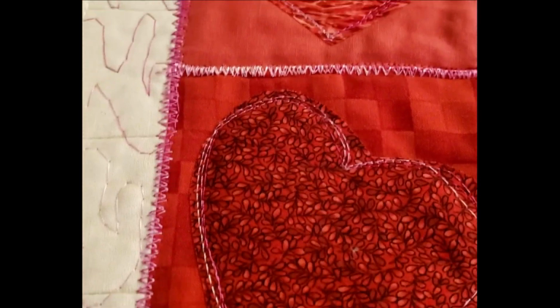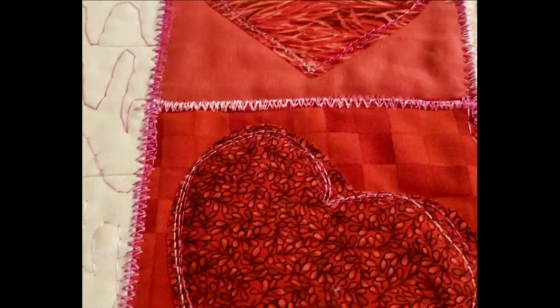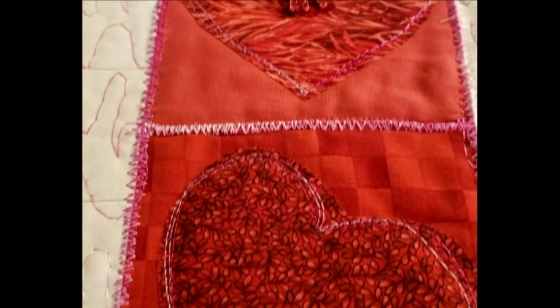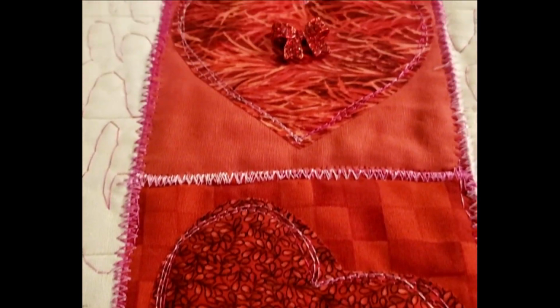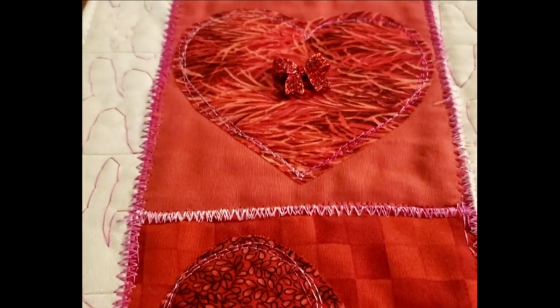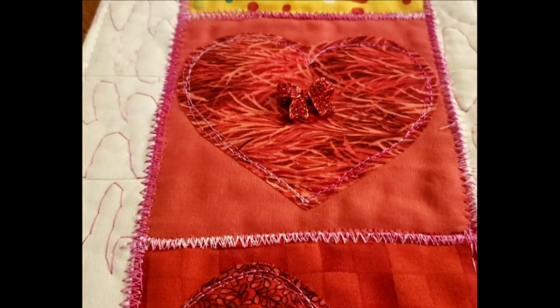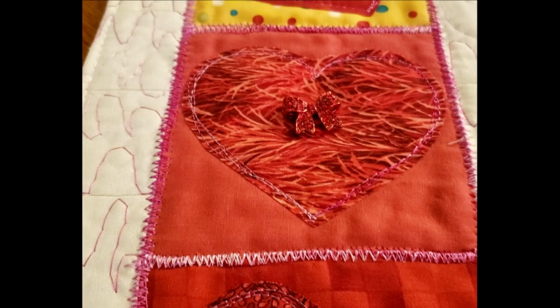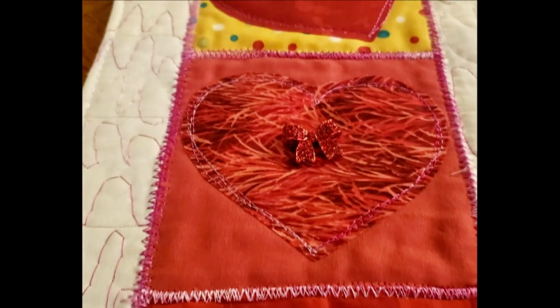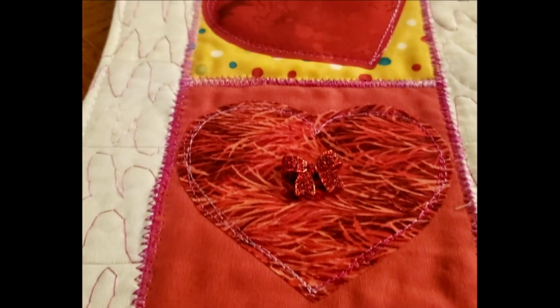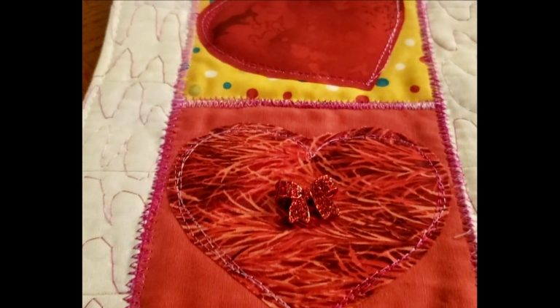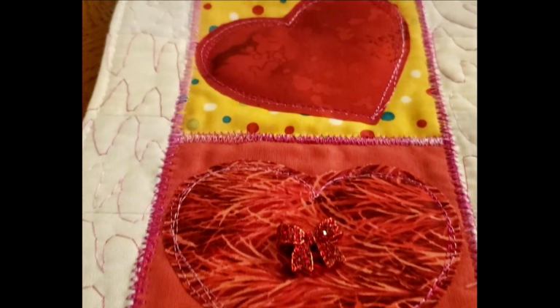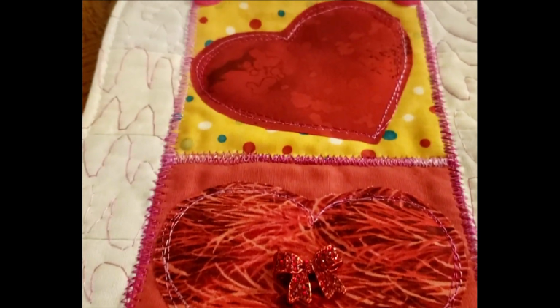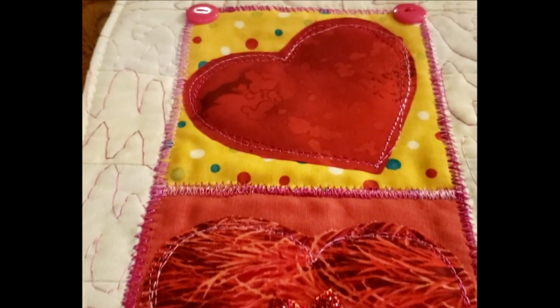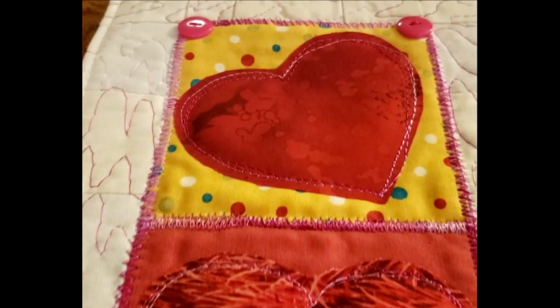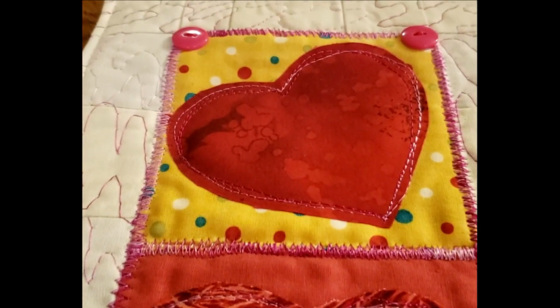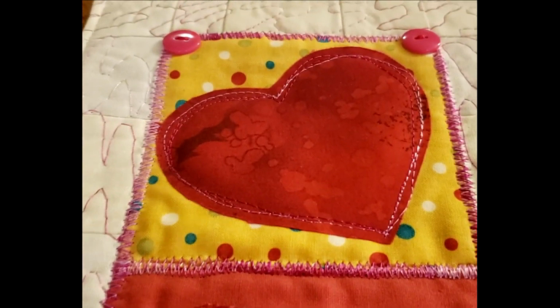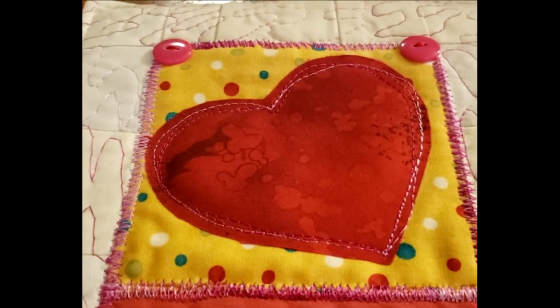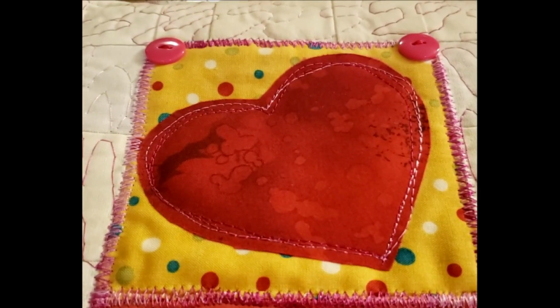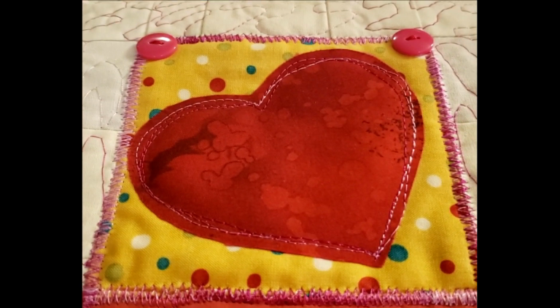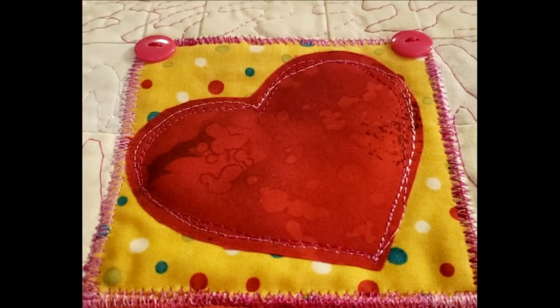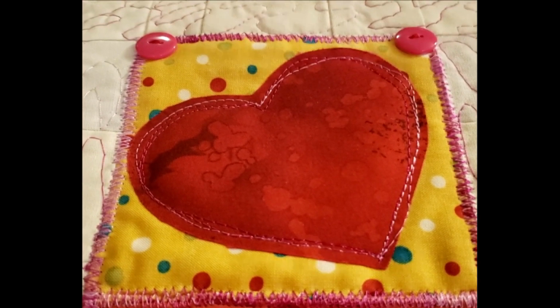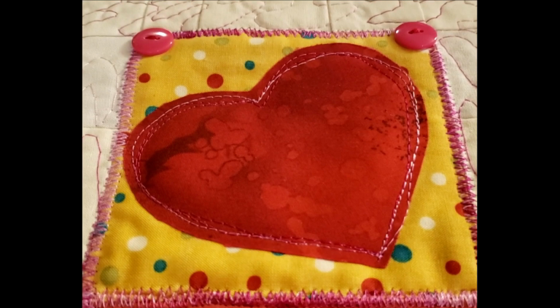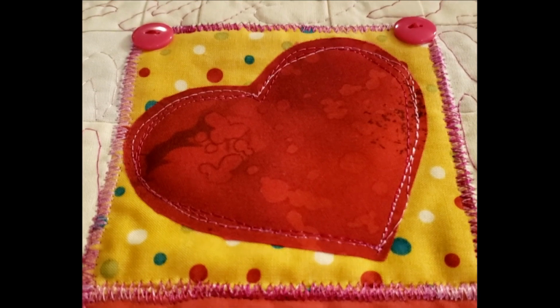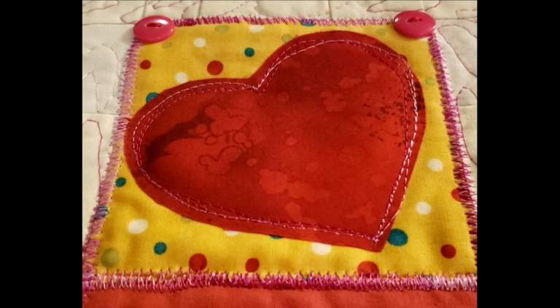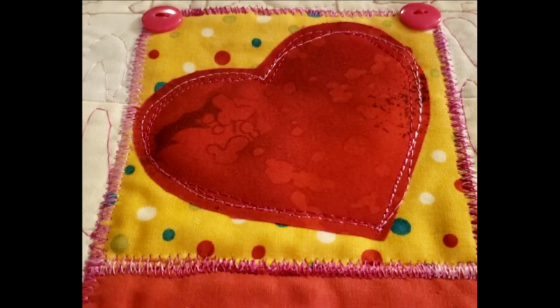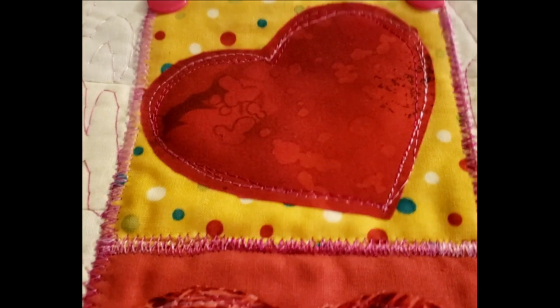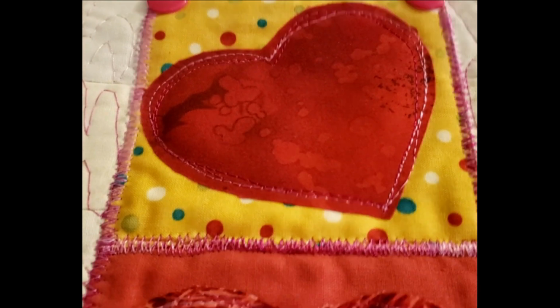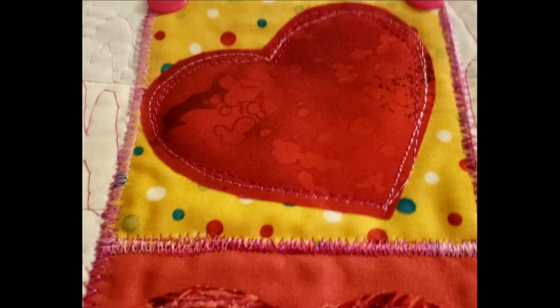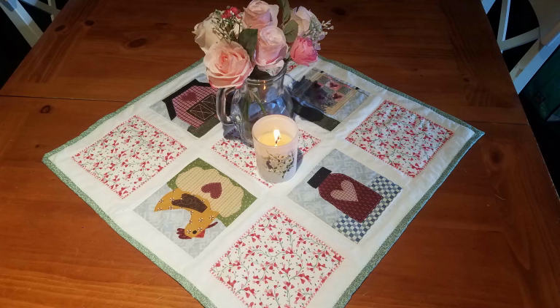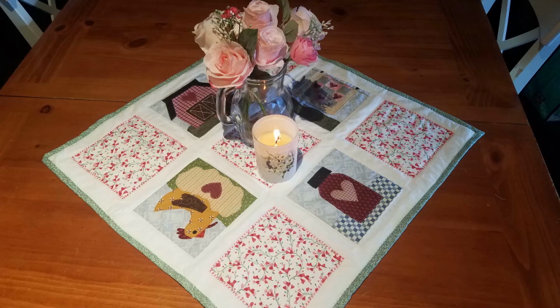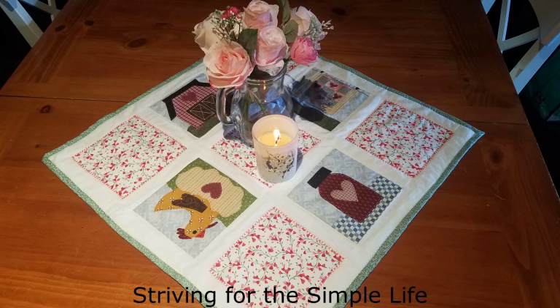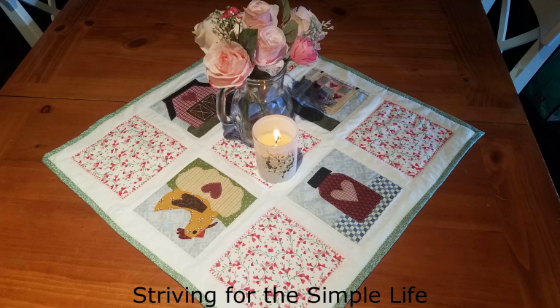Remember, all you have to do is put a comment below with some kind of love note. It can be very personal — talking to your spouse or your loved one. And here's Tina's table mat.